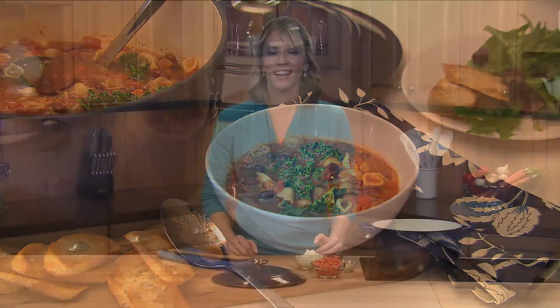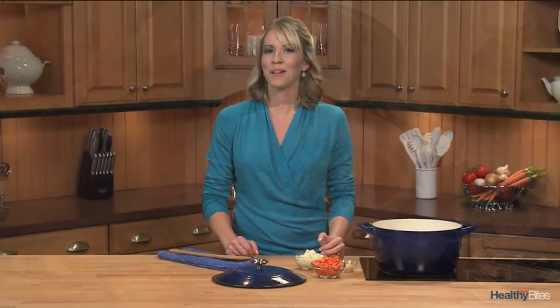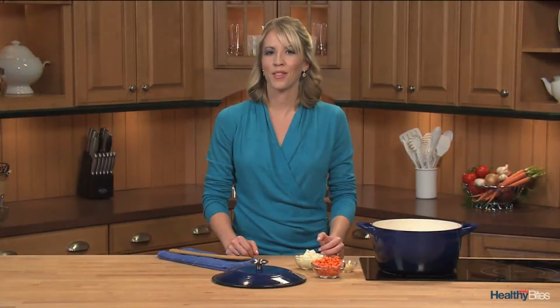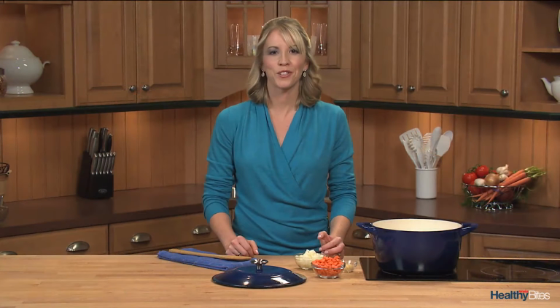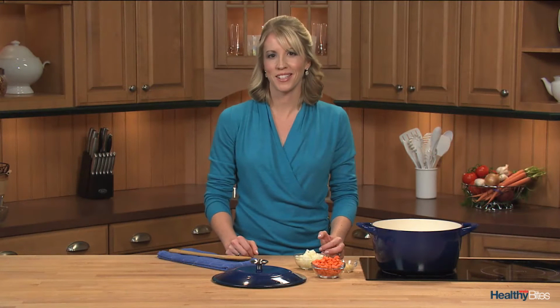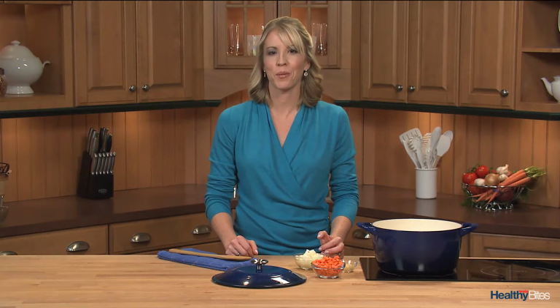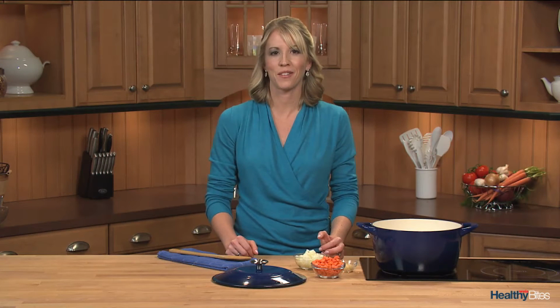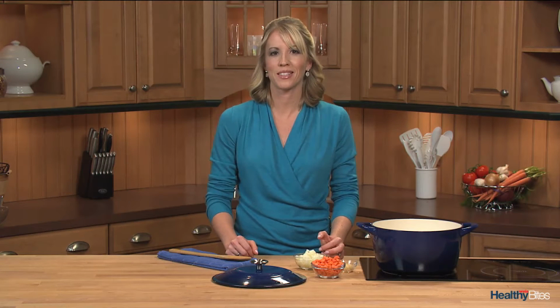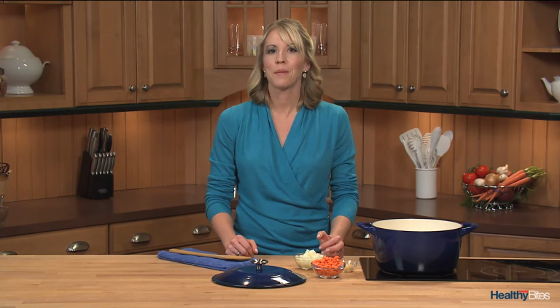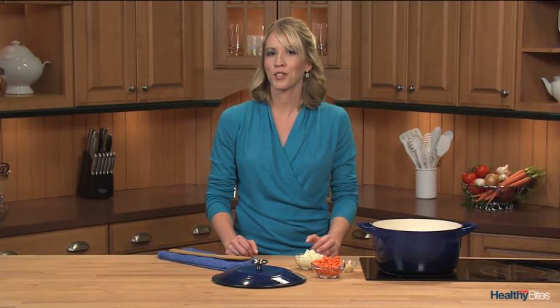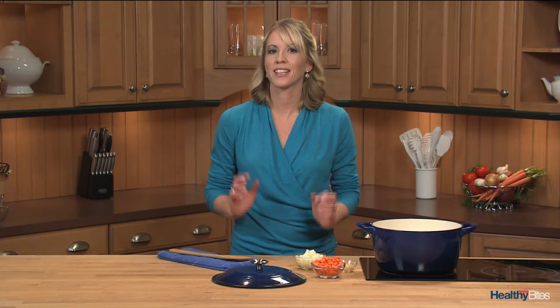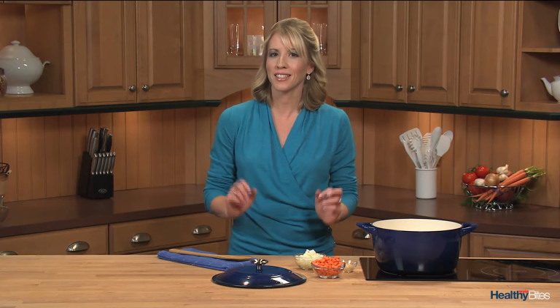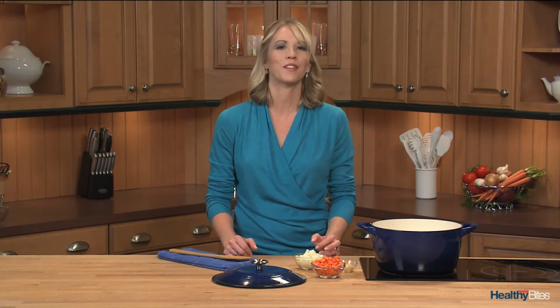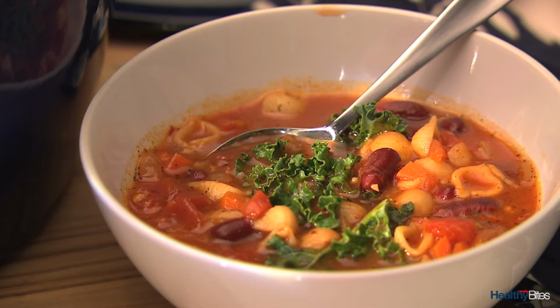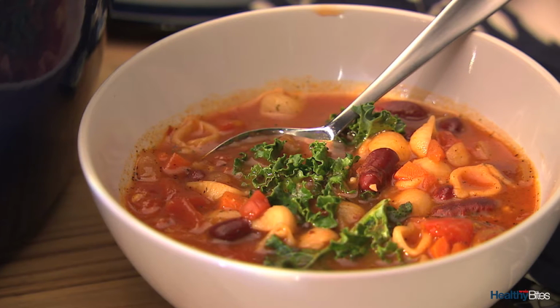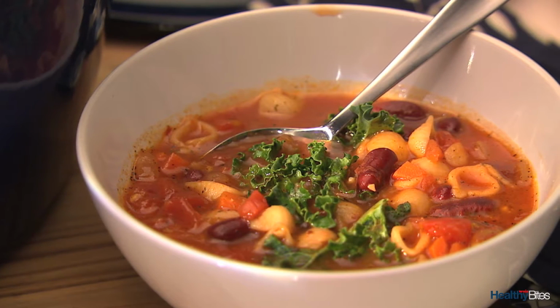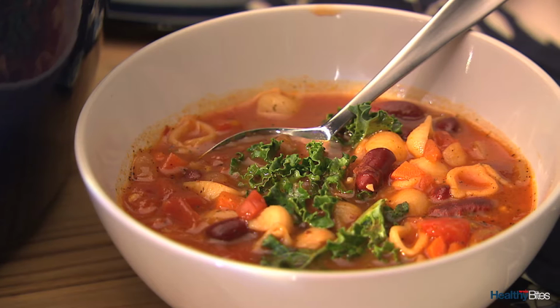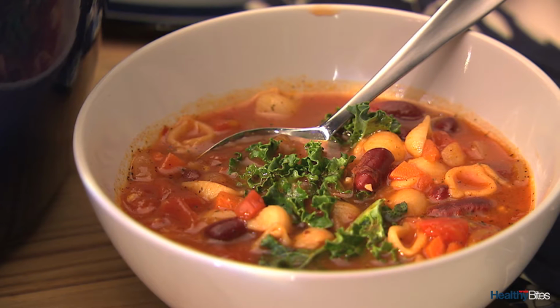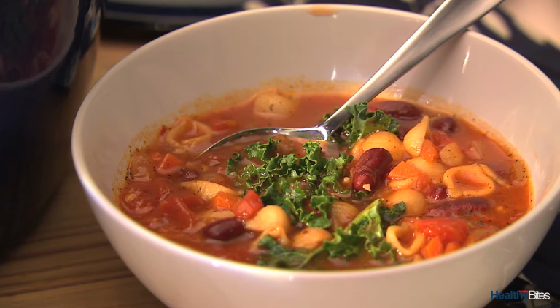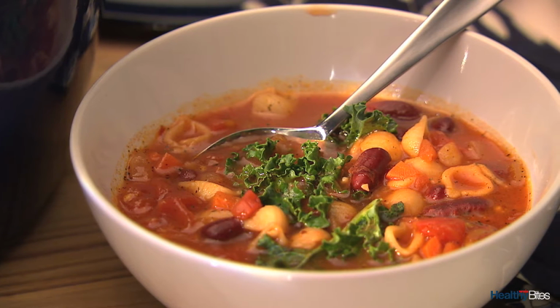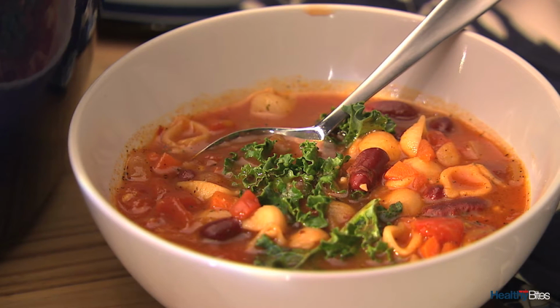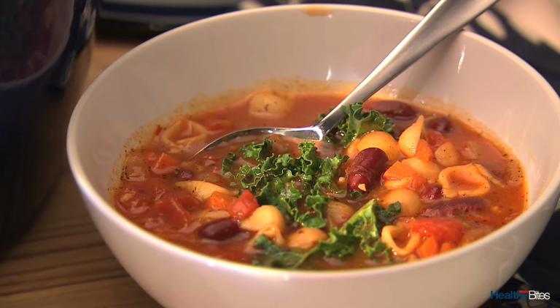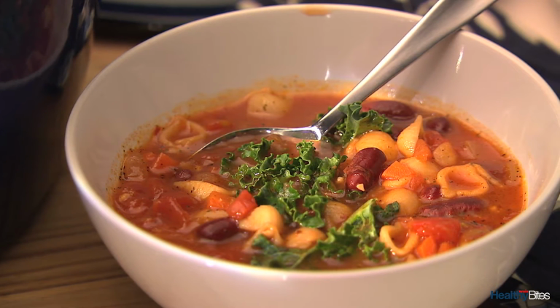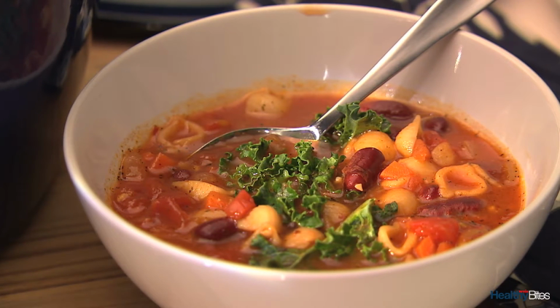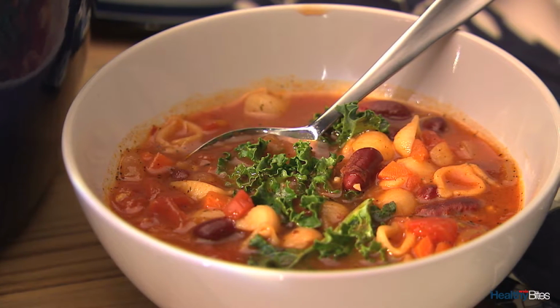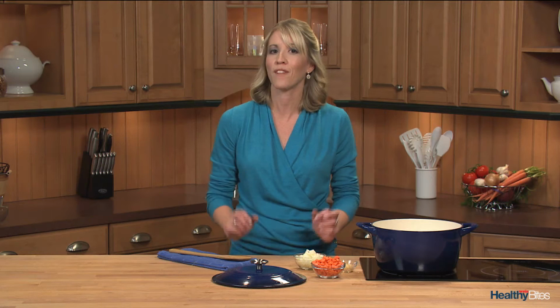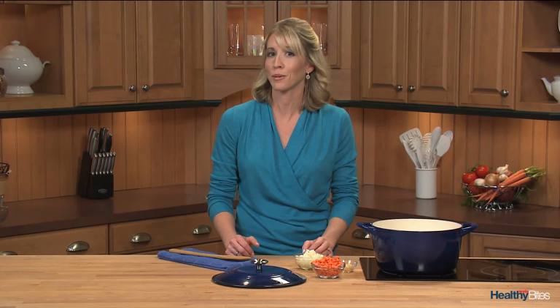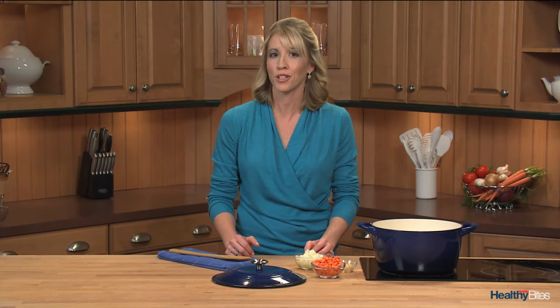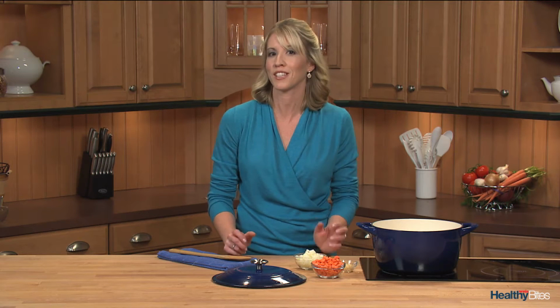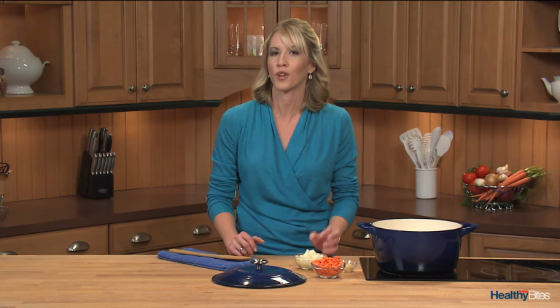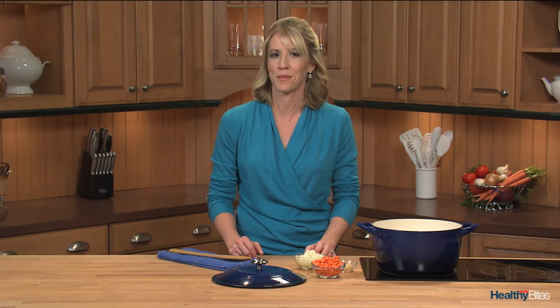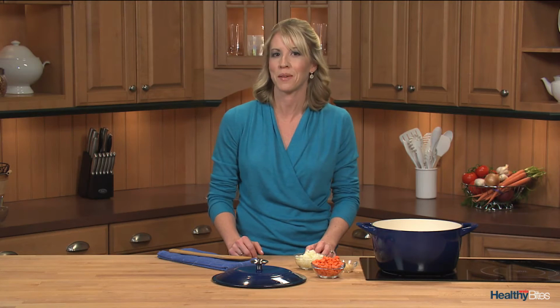Hi, I'm Beth, registered dietitian with WISE Healthy Bites. Minestrone is a classic Italian soup that's chock-full of vegetables, beans, and pasta in a rich tomato broth. It's also a fast supper solution that takes just 45 minutes to make.